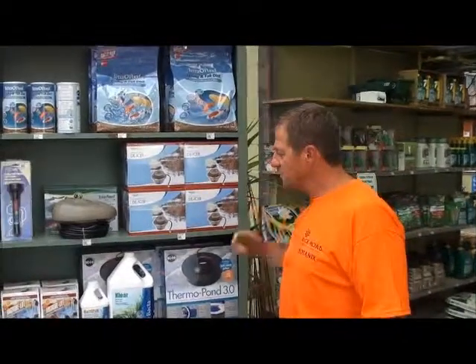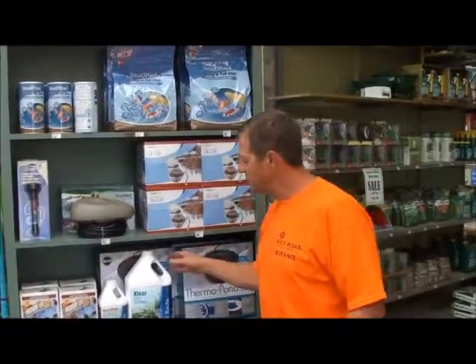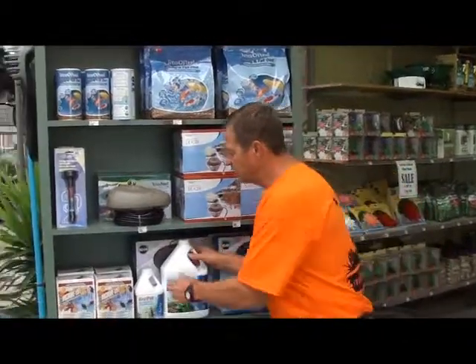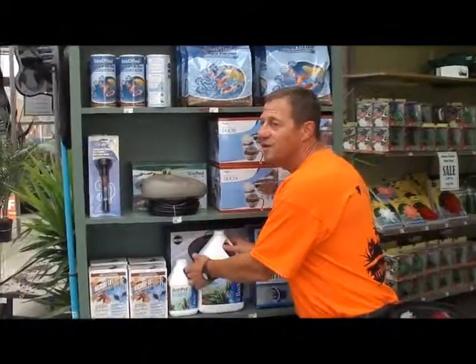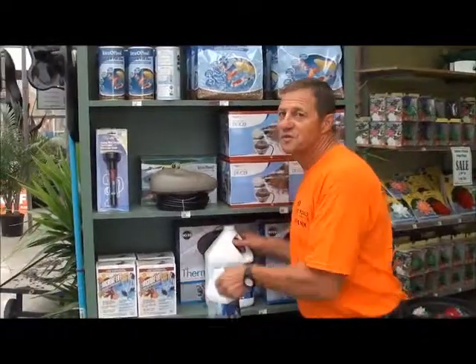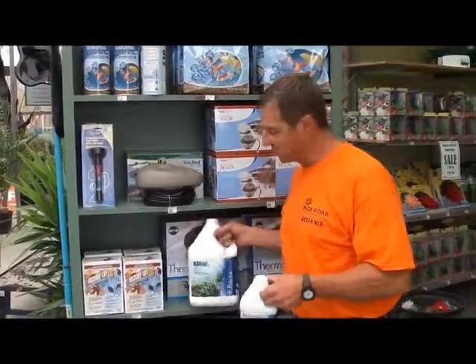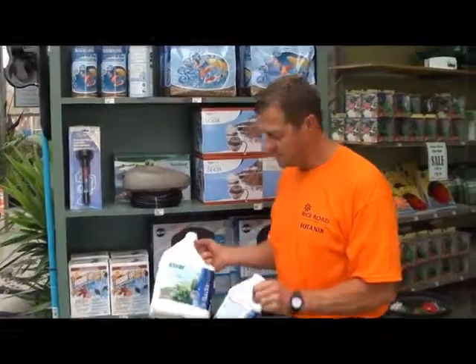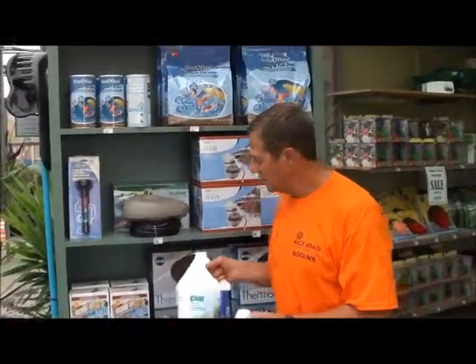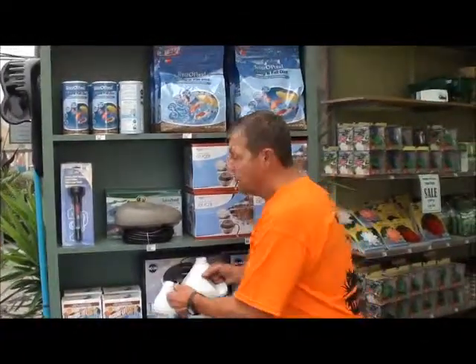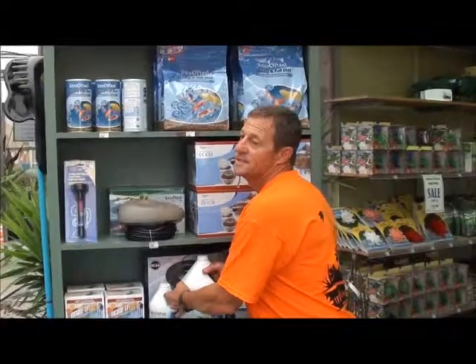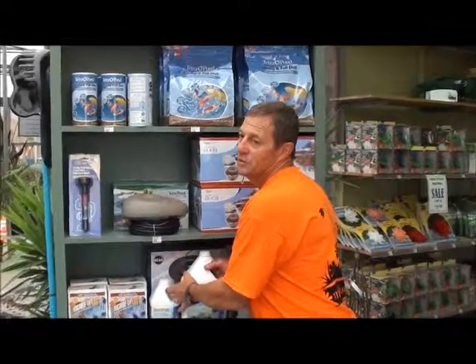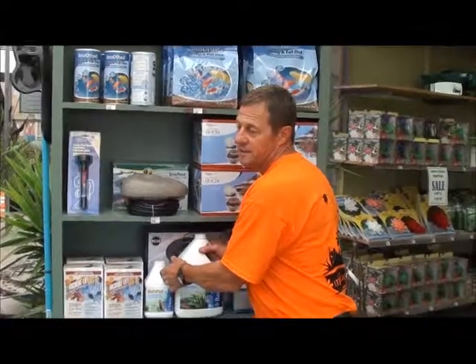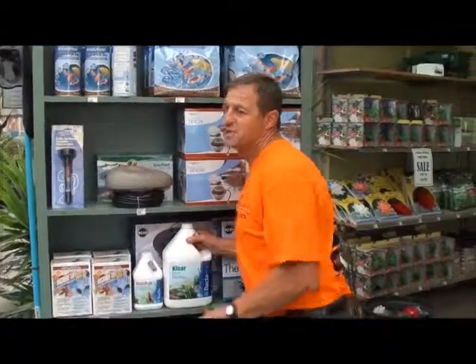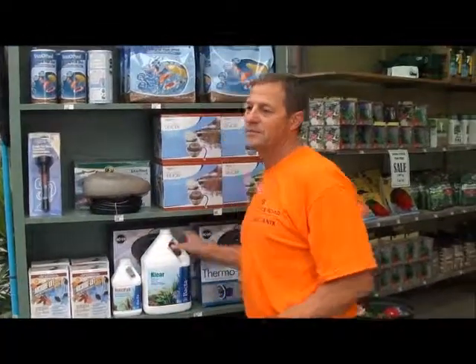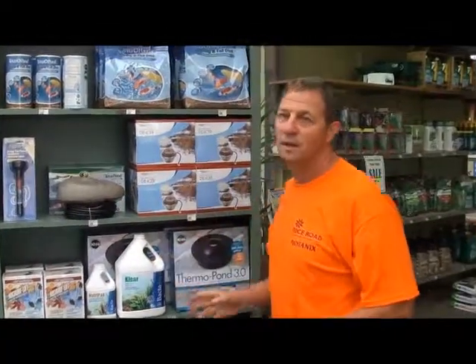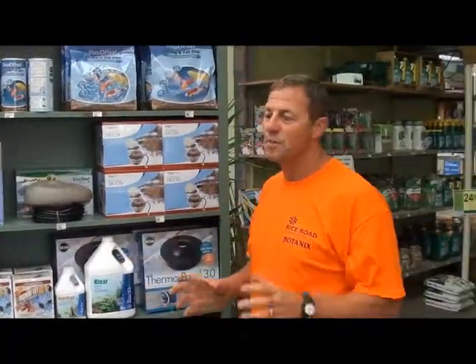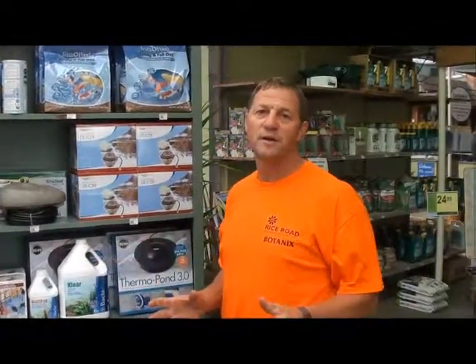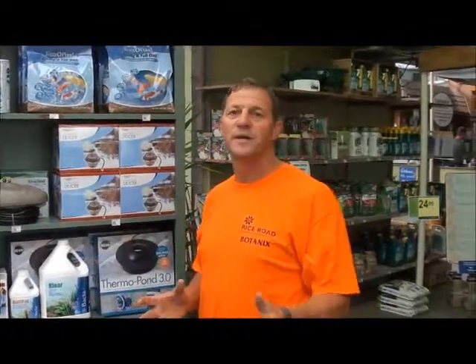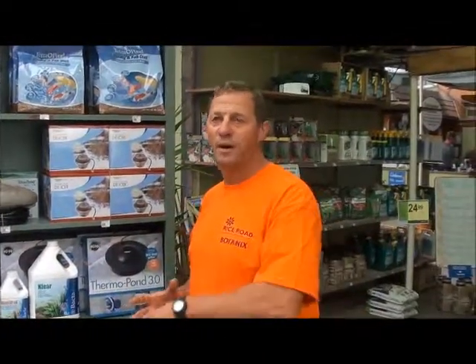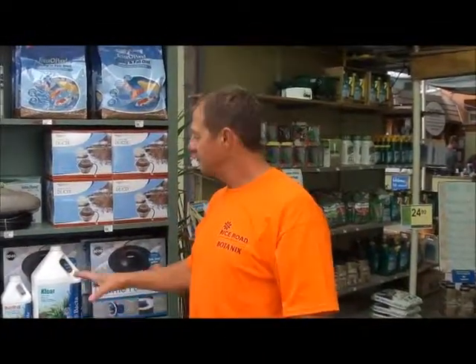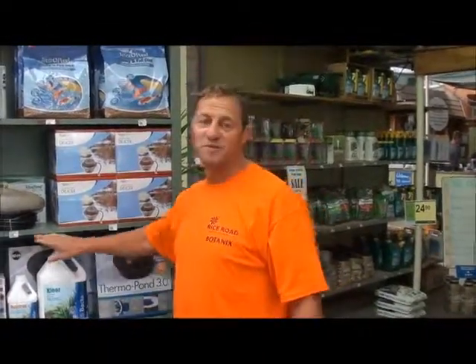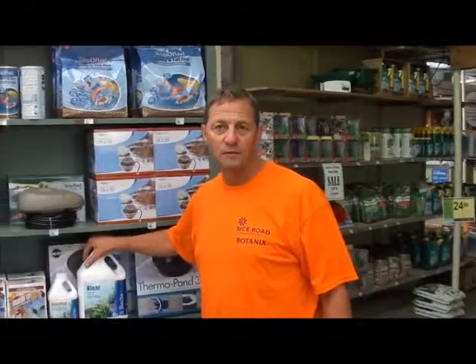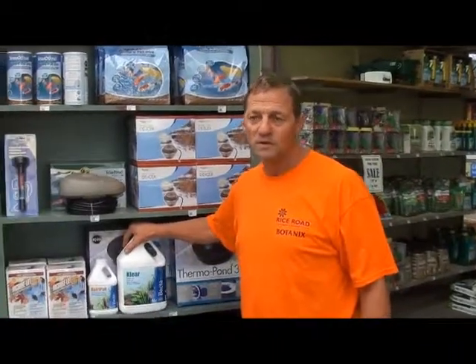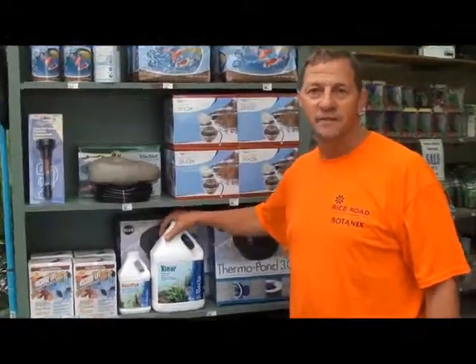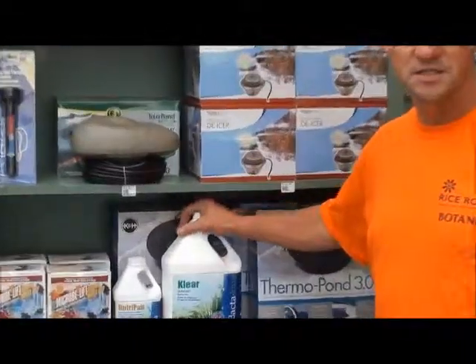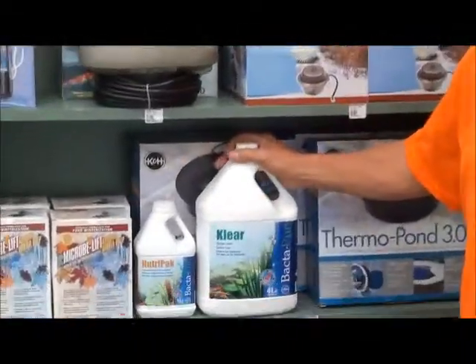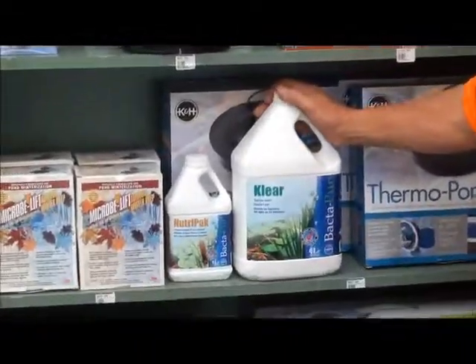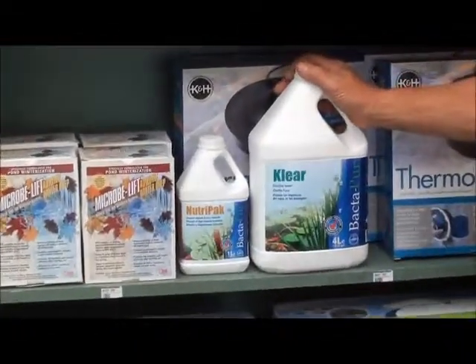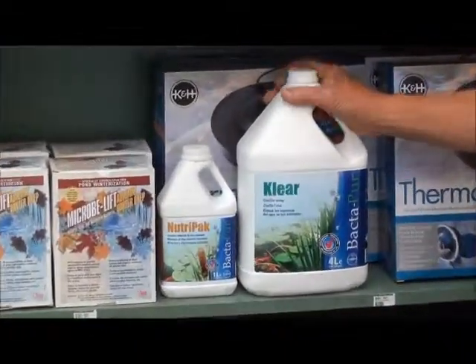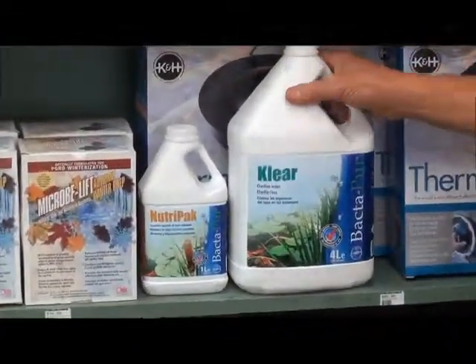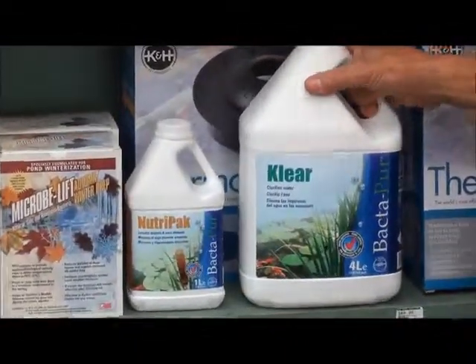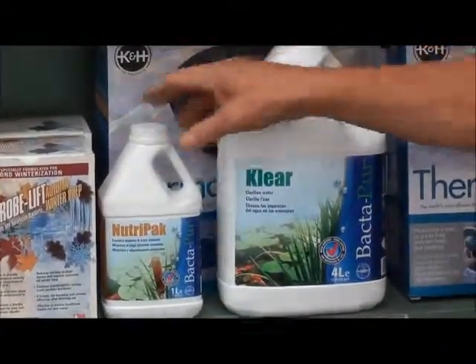First thing we want to do is if you're using any of your beneficial bacterias, you want to continue using them. Don't stop using them. You're much better to put them in your pond than leaving them in the bottle for a winter — they're living organisms, they'll do much better in your pond, and your pond will be much better off for it.